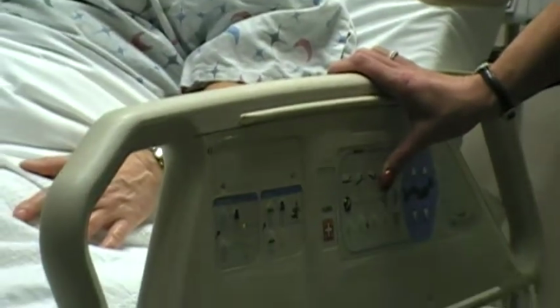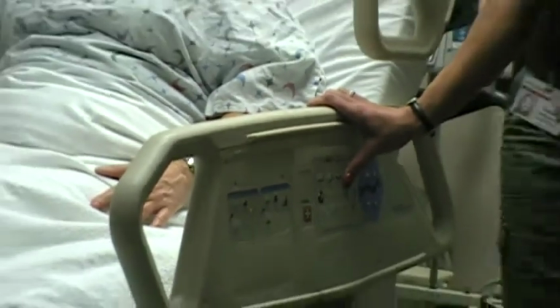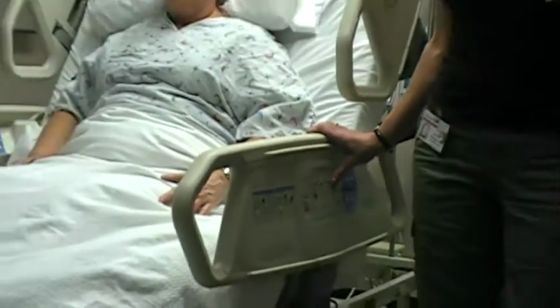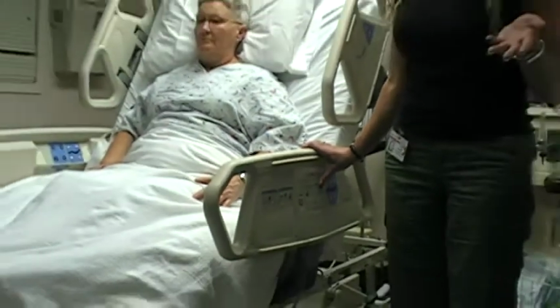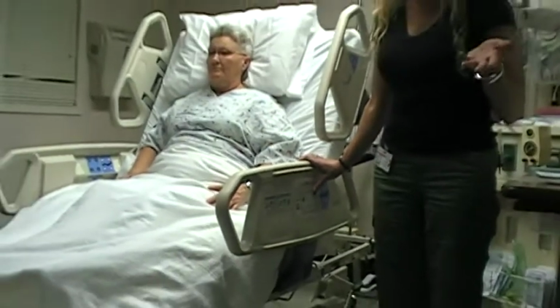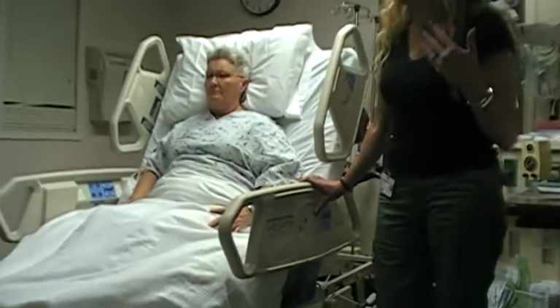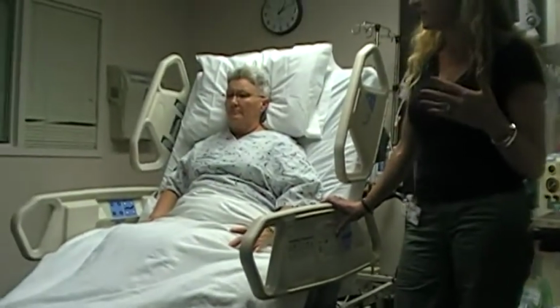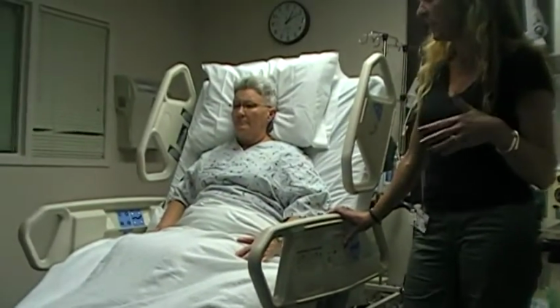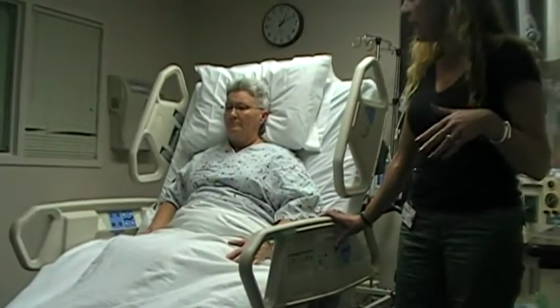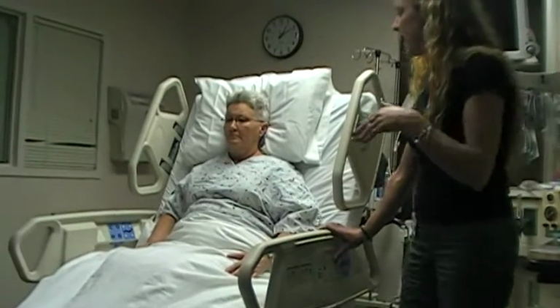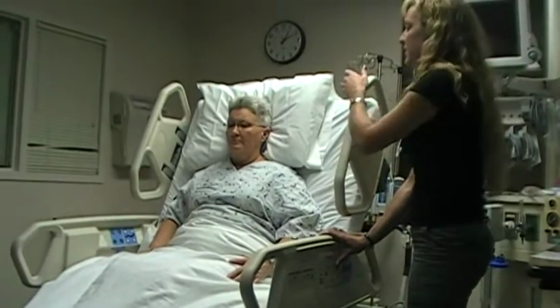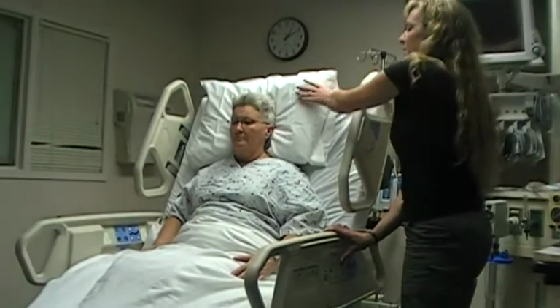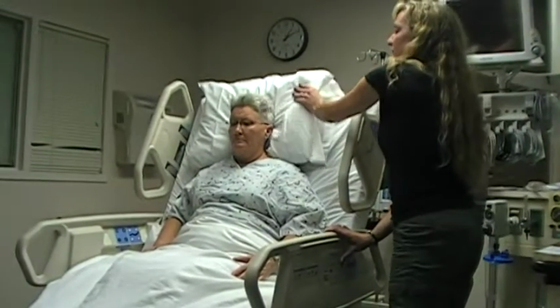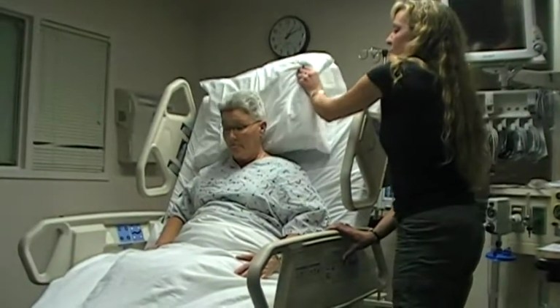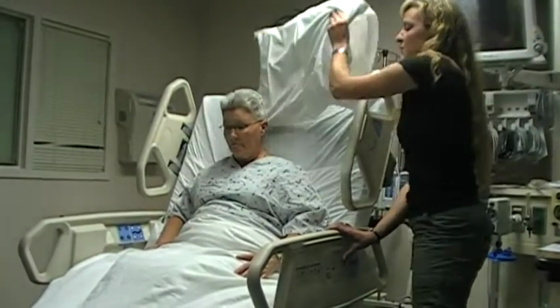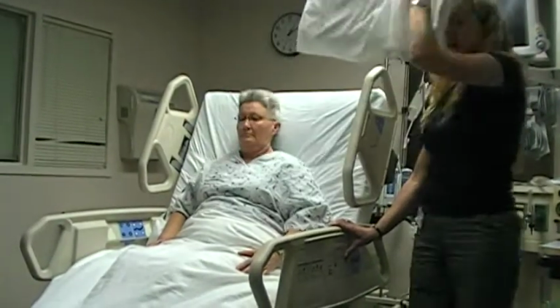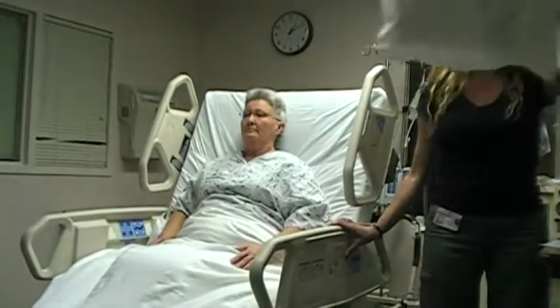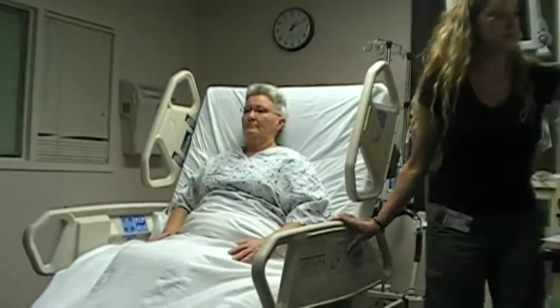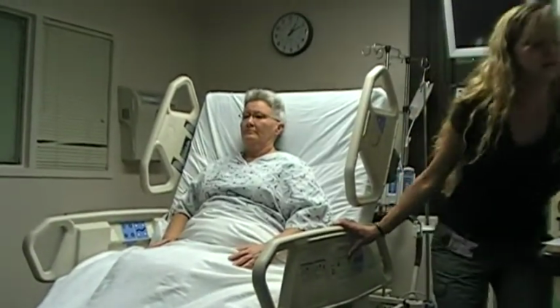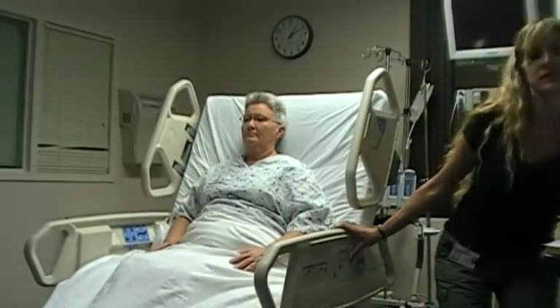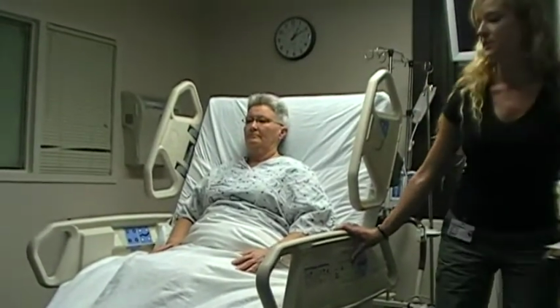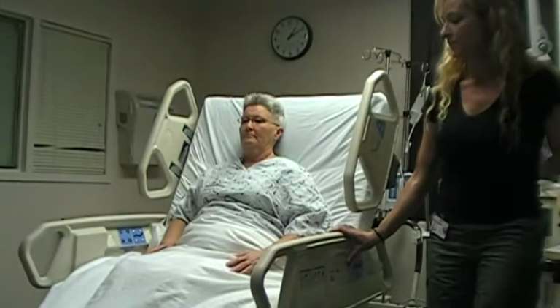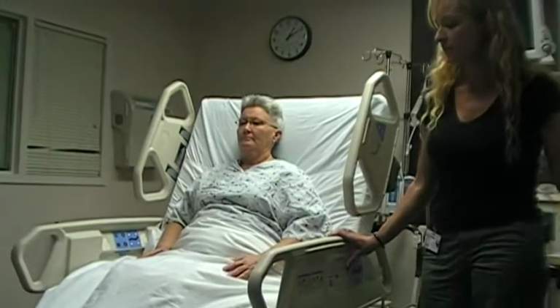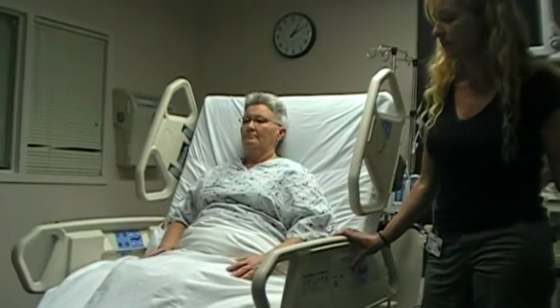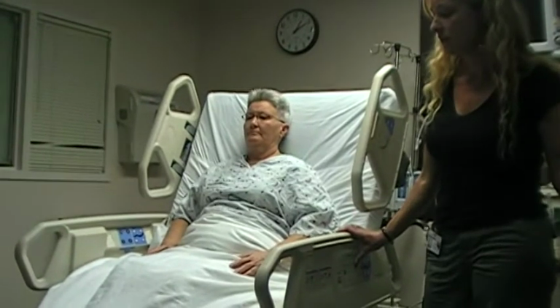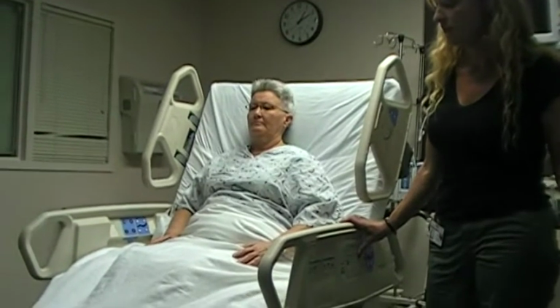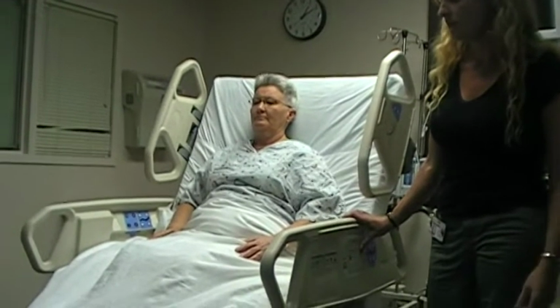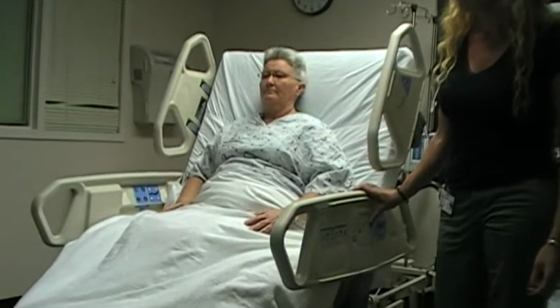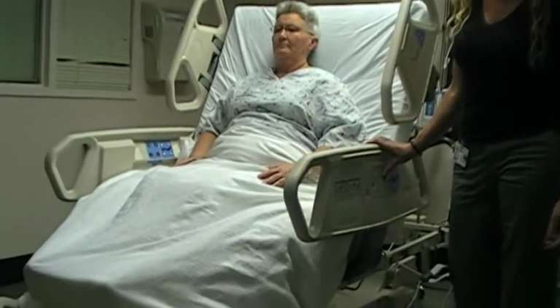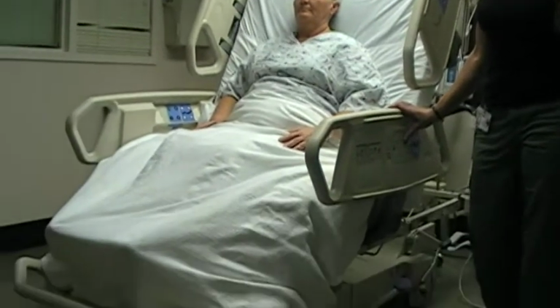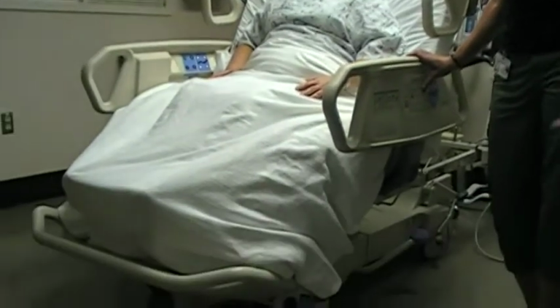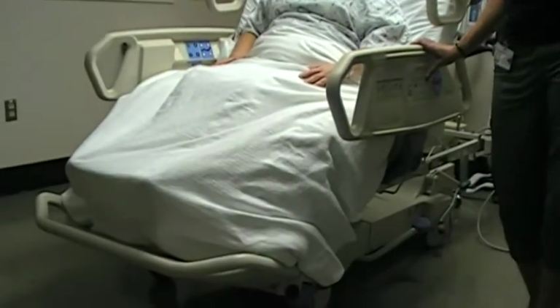The patient is very comfortable while they're in this position. Sometimes you can move the pillow to make them more comfortable for their head. So there's our beep.